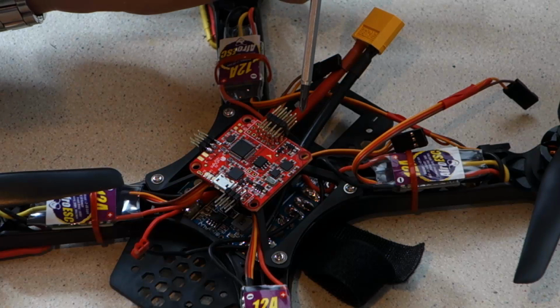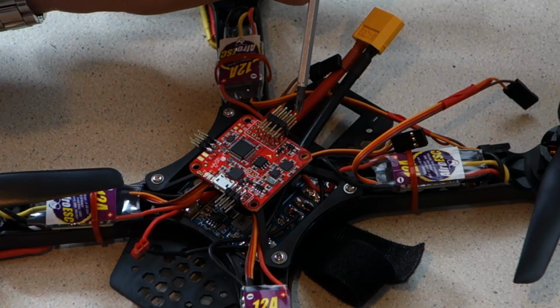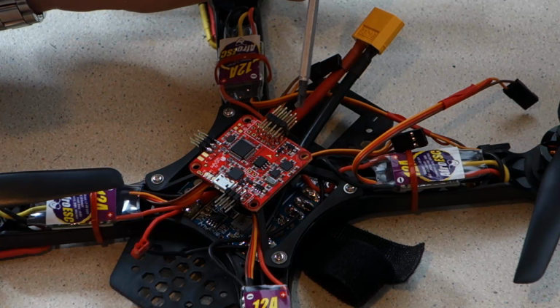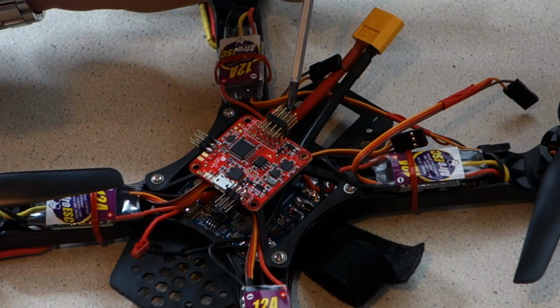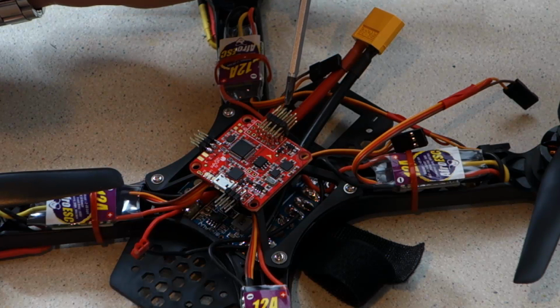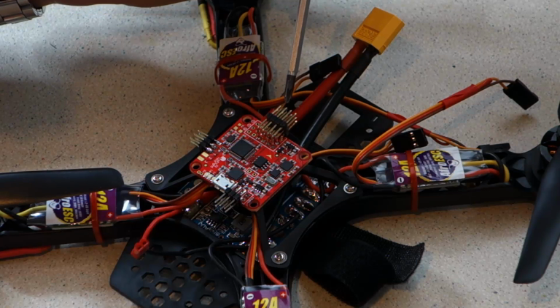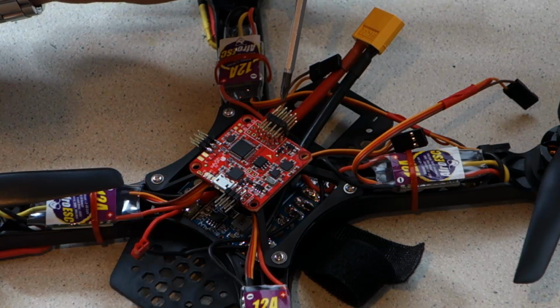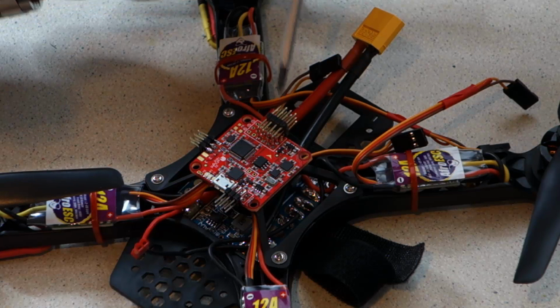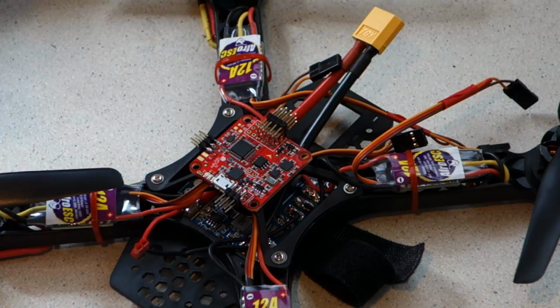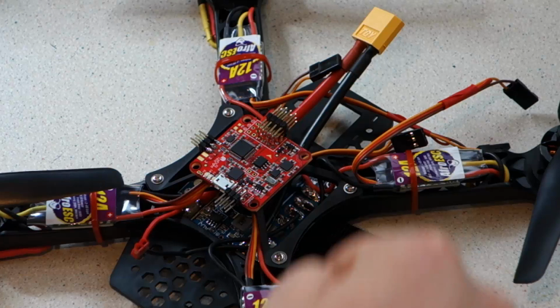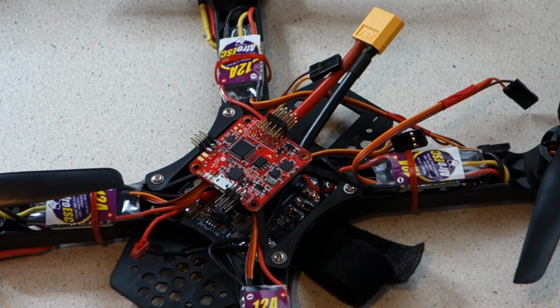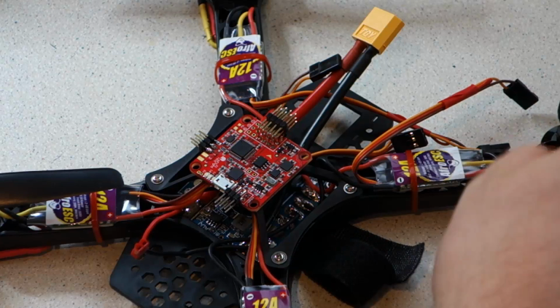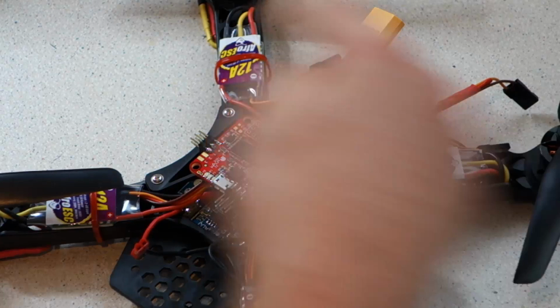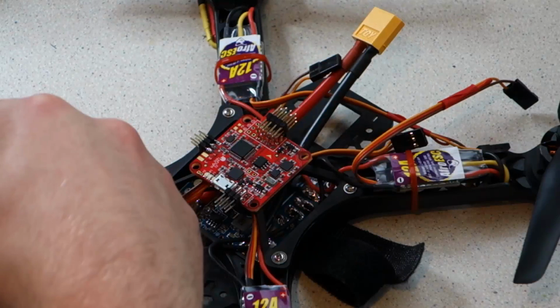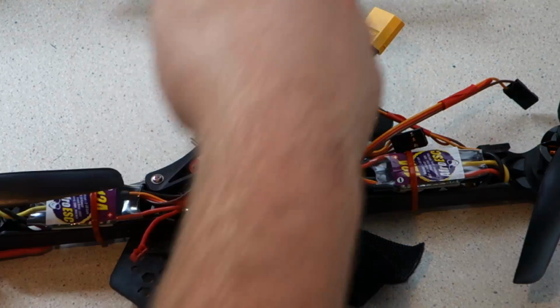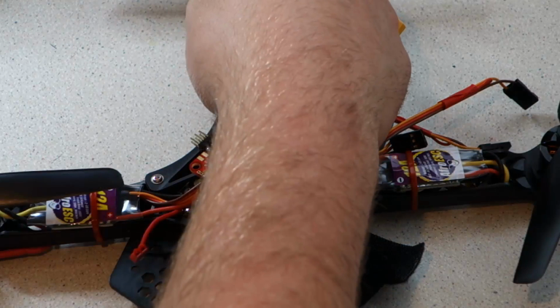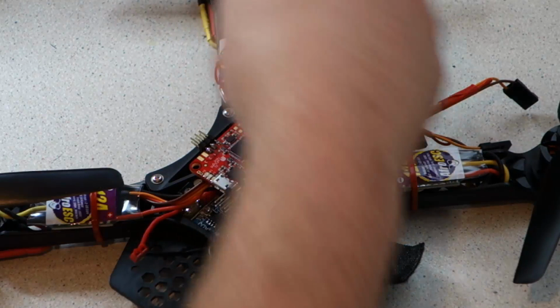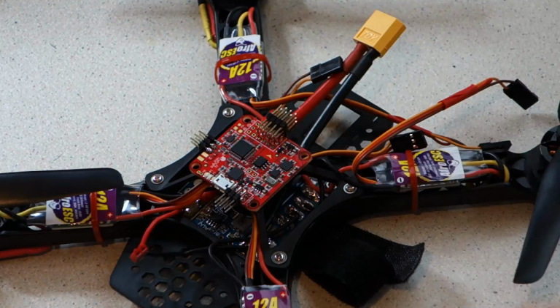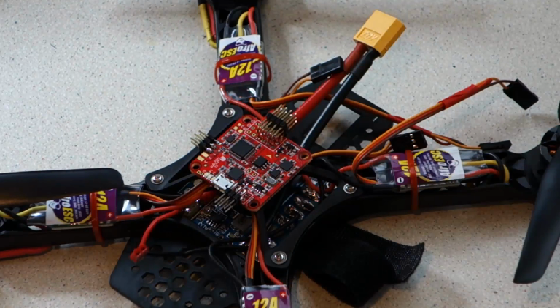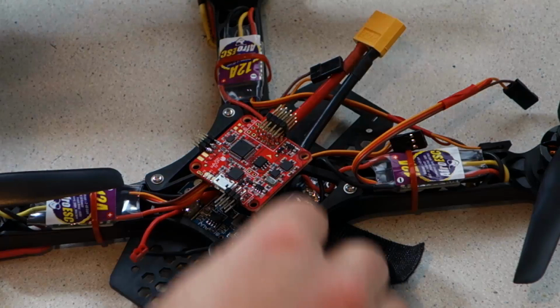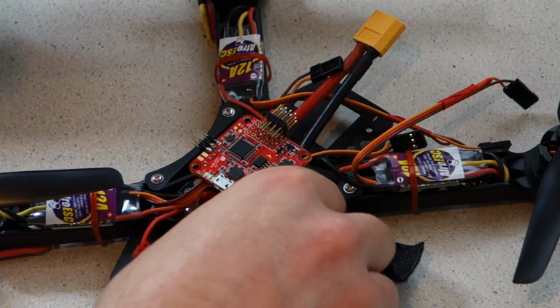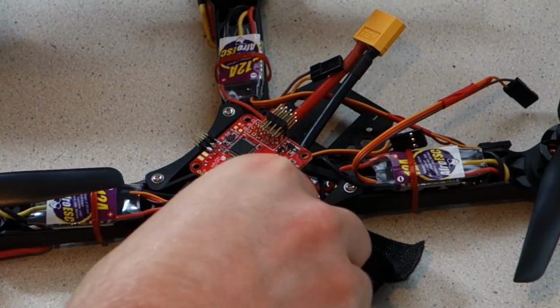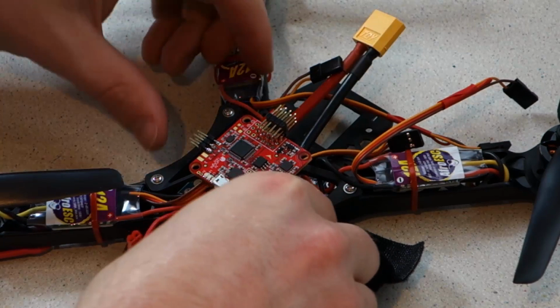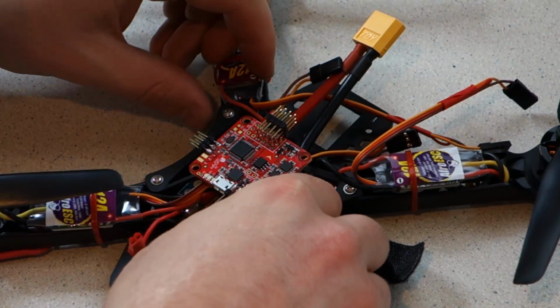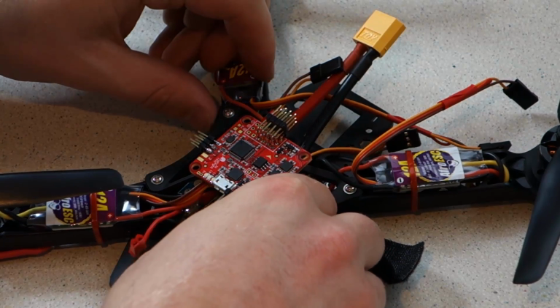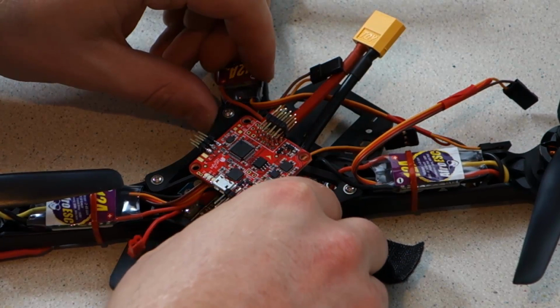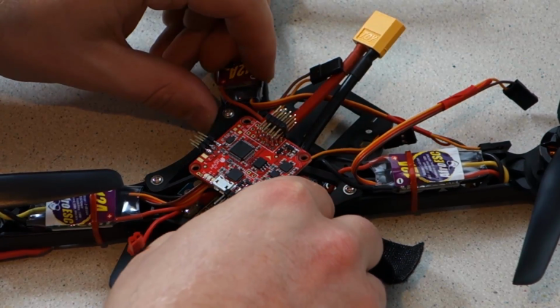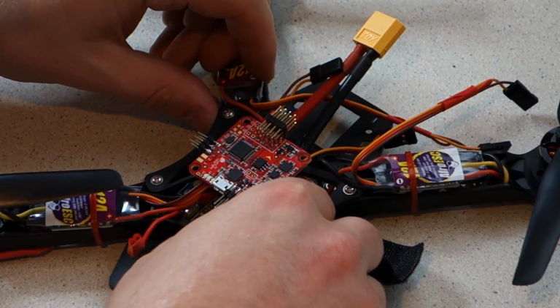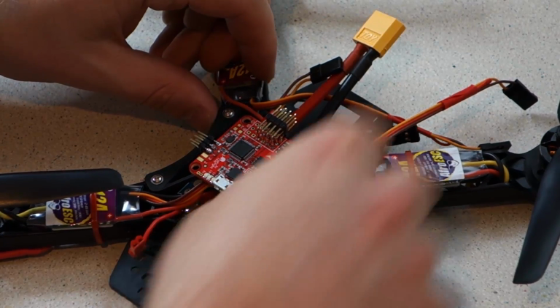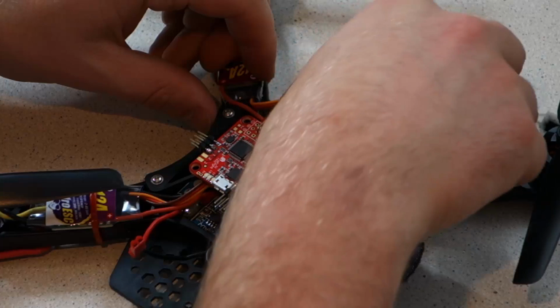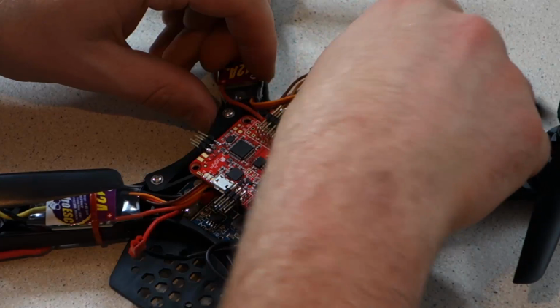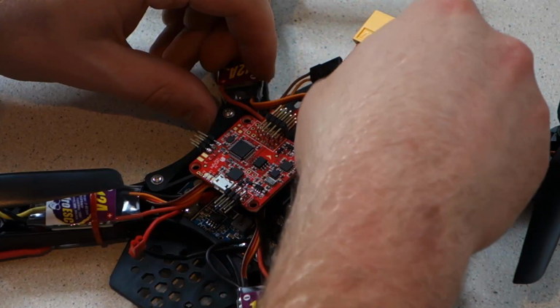The next job is to connect the ESCs to the flight controller. Each ESC has a three-wire connector which plugs onto the header pins. There is a correct position for each ESC and a correct polarity for the connectors. I'll include a diagram with the video which makes this more clear.